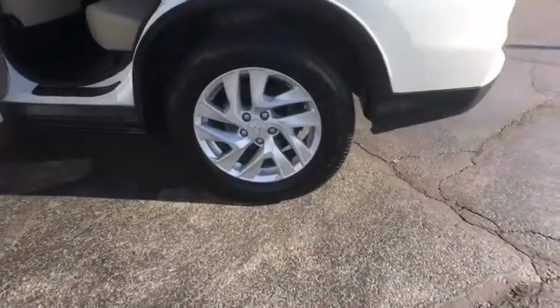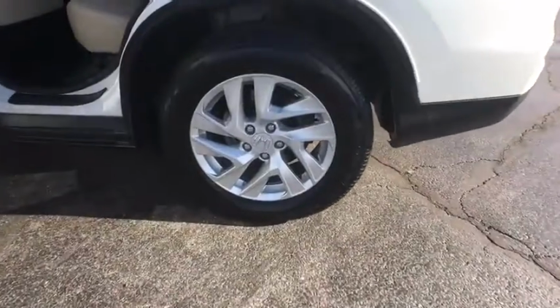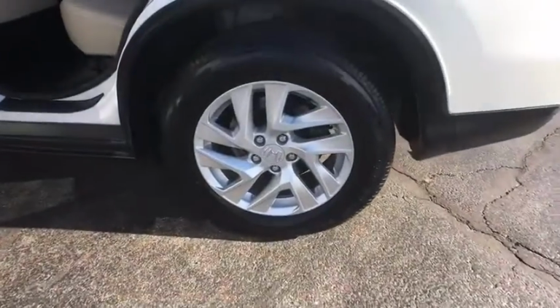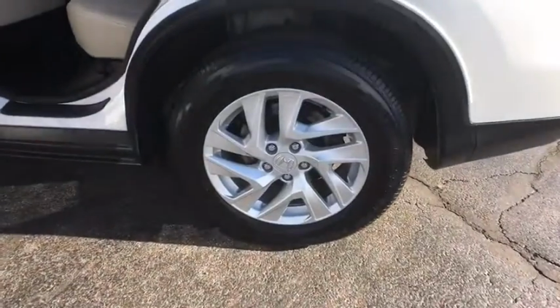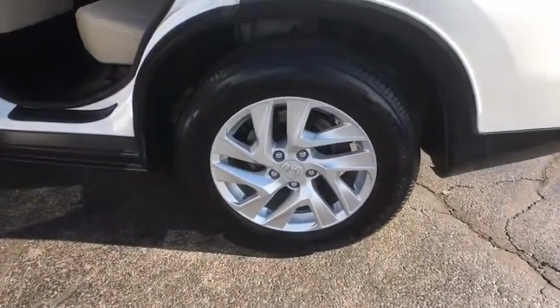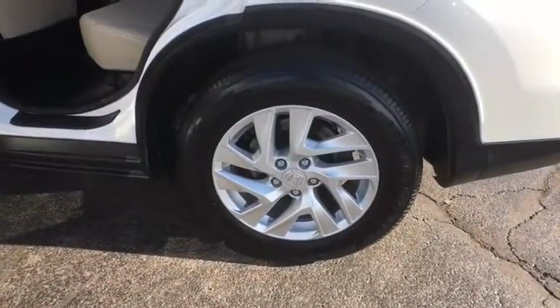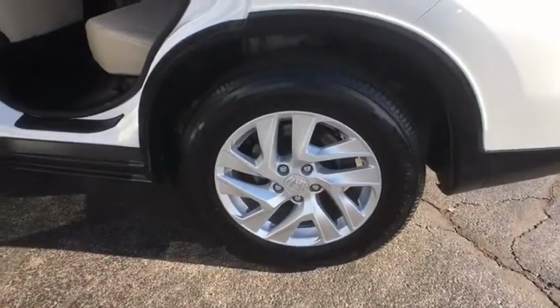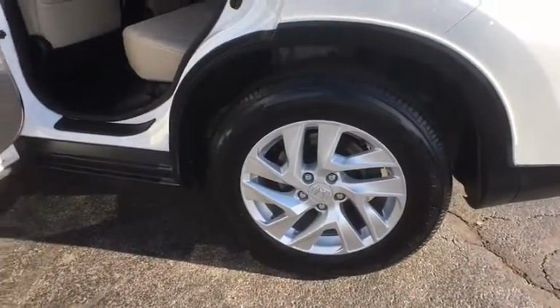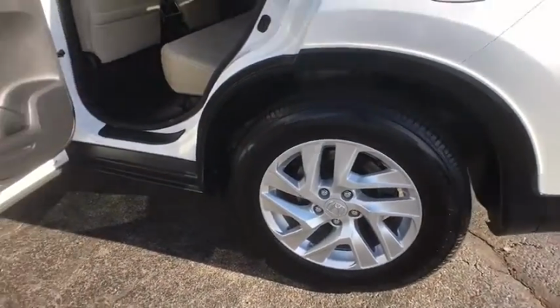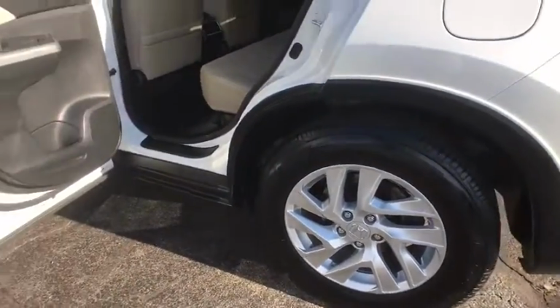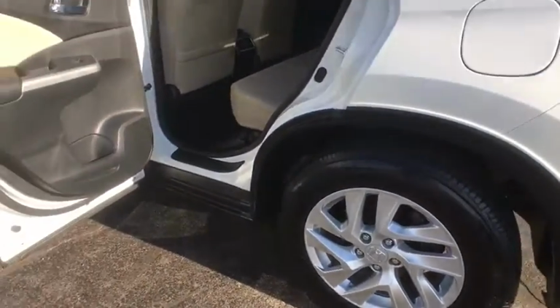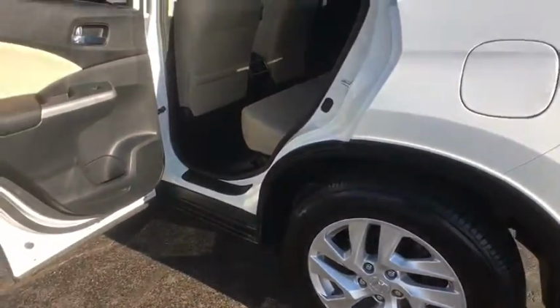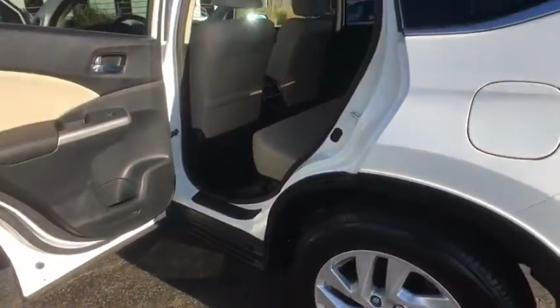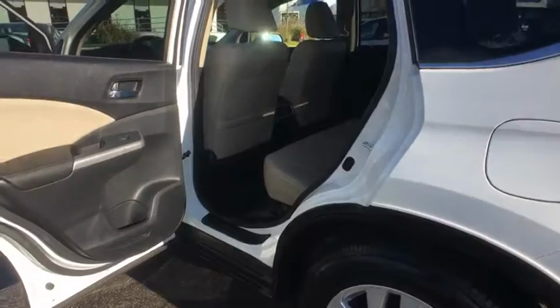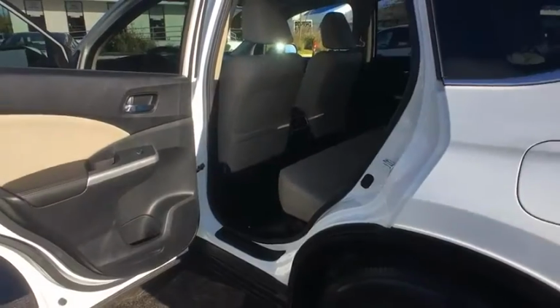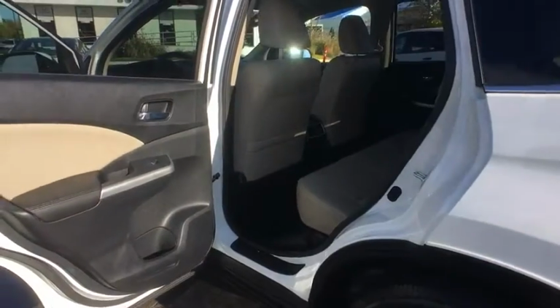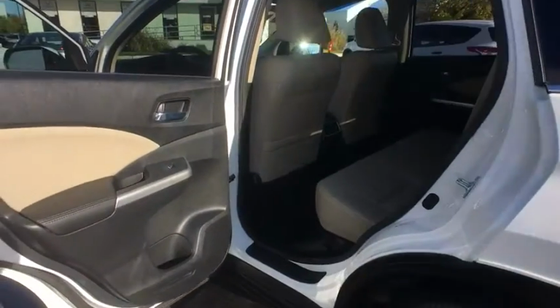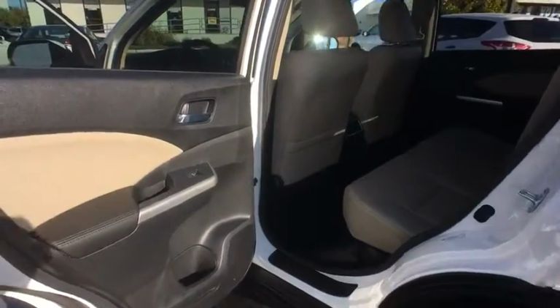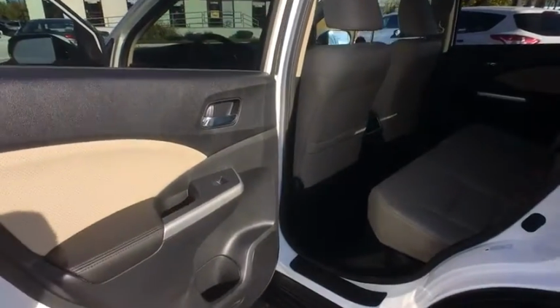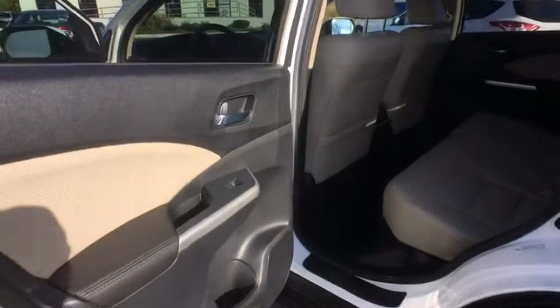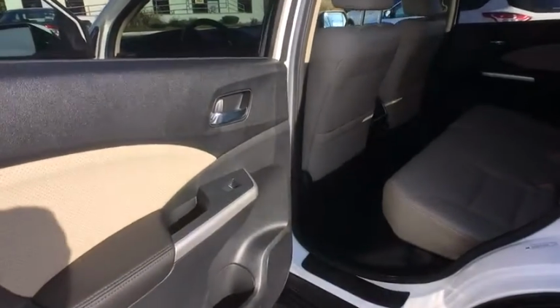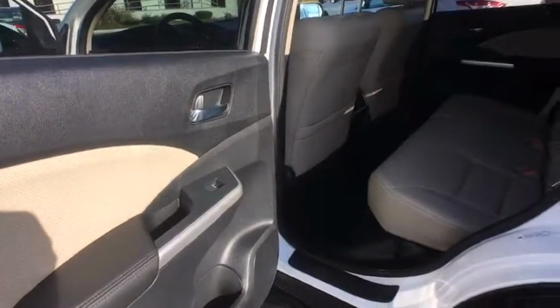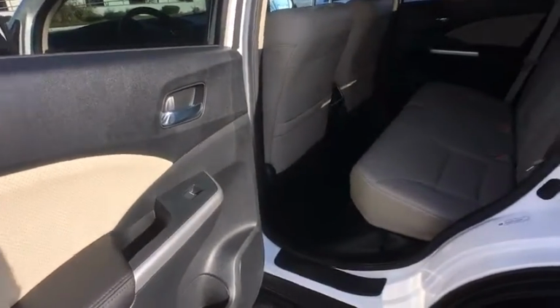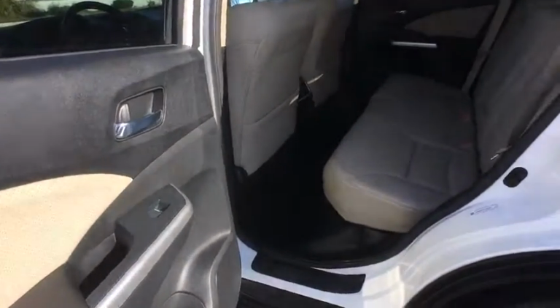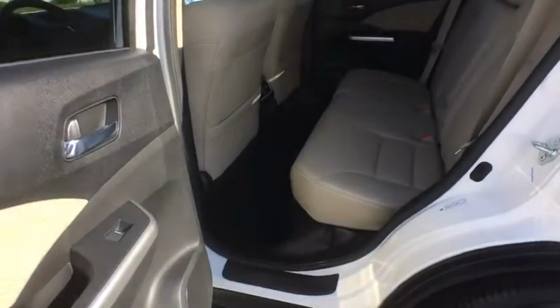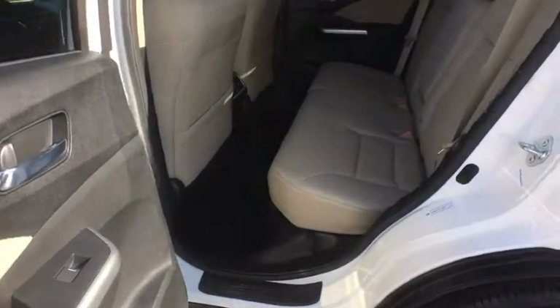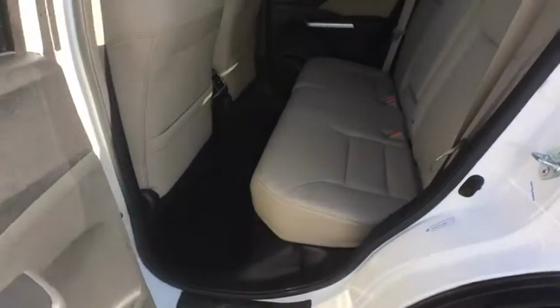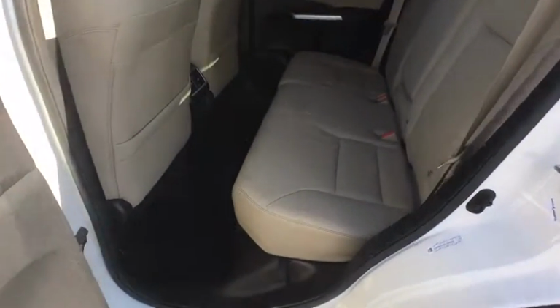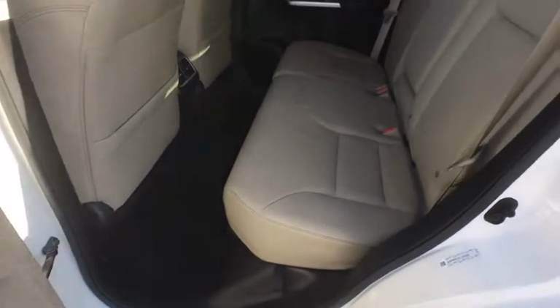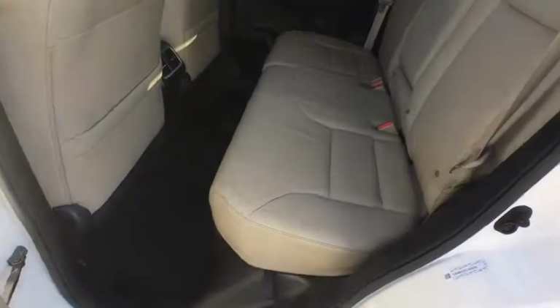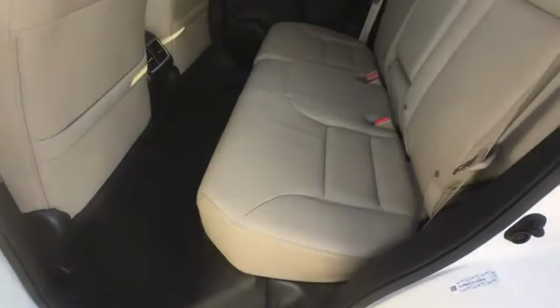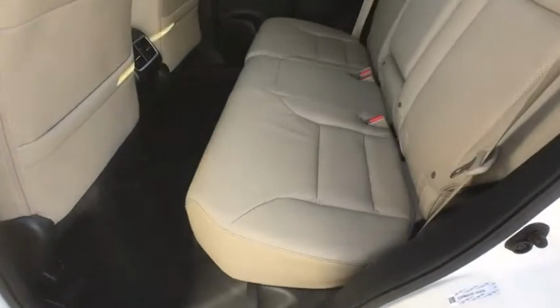Rear window defroster, CD player, compass, security system, trip computer, heated front seat, power moonroof, and remote keyless entry.